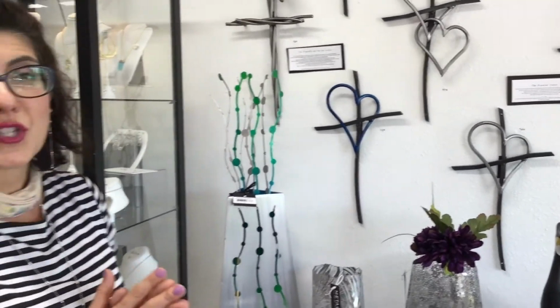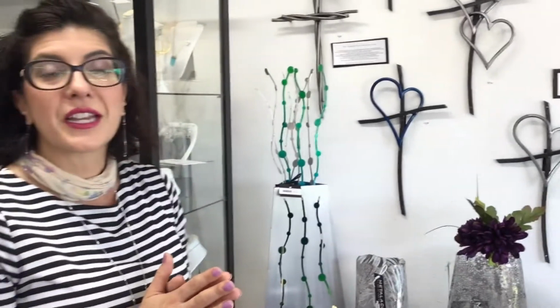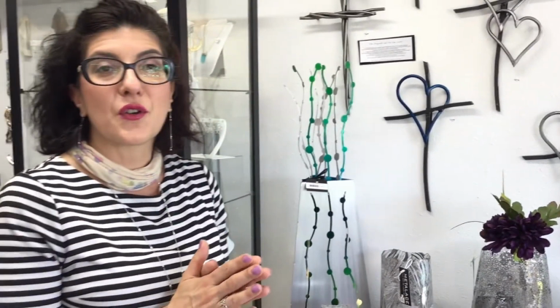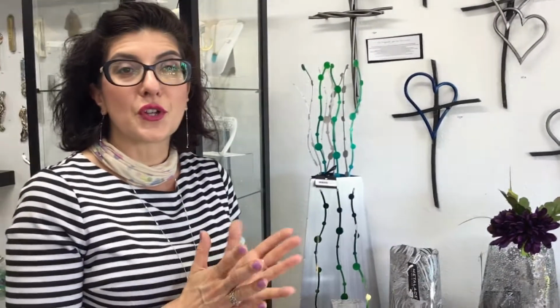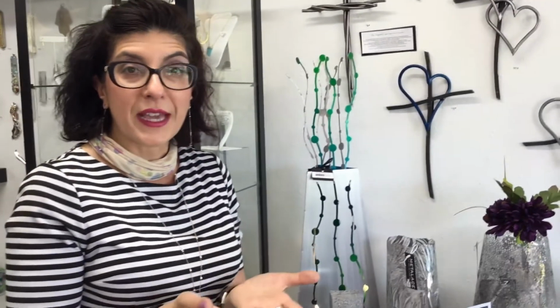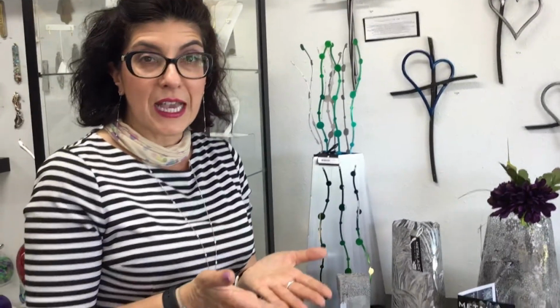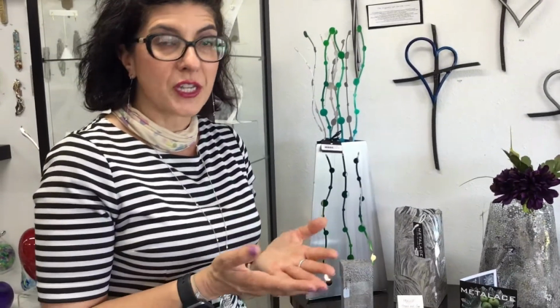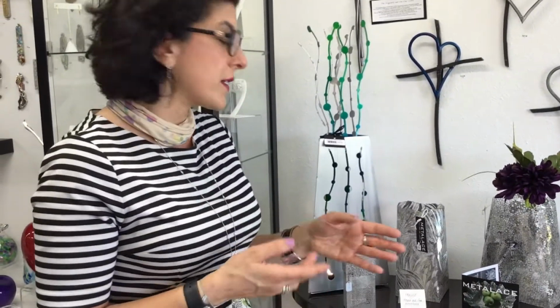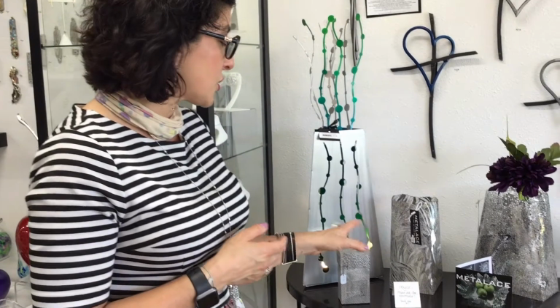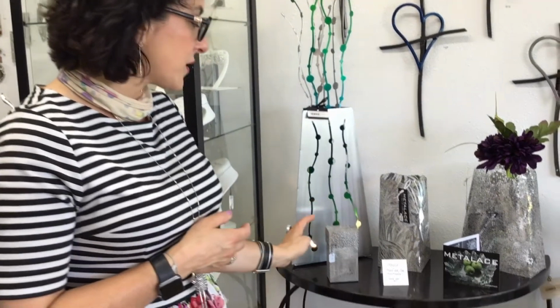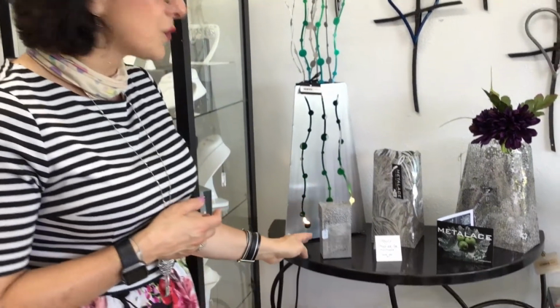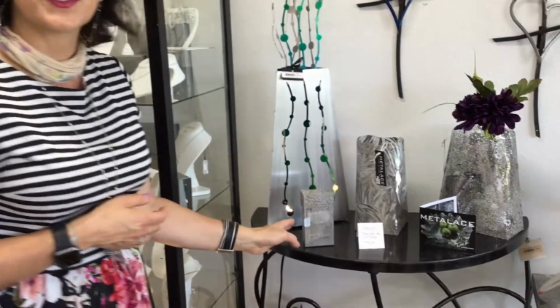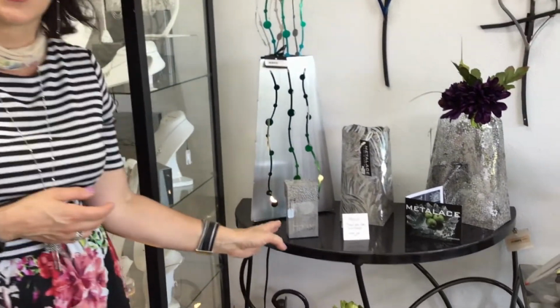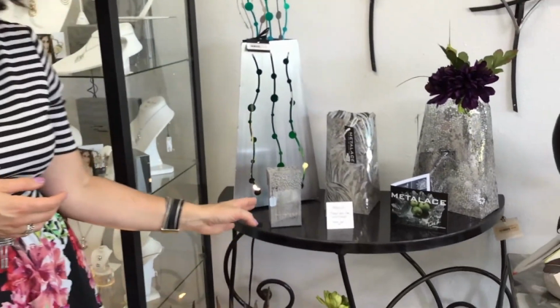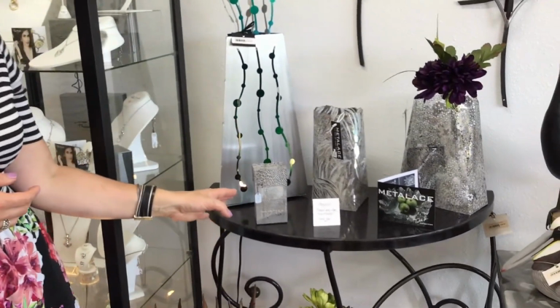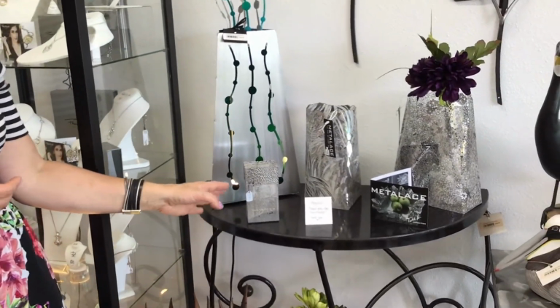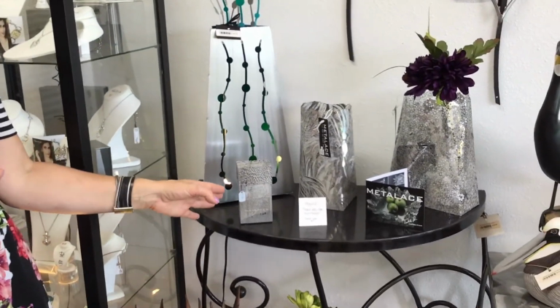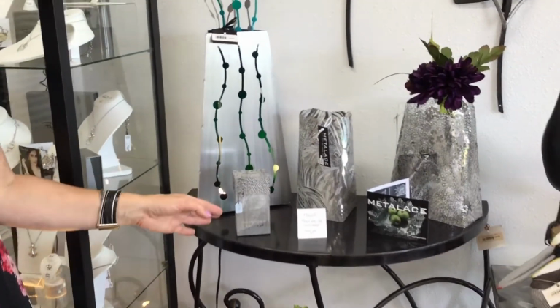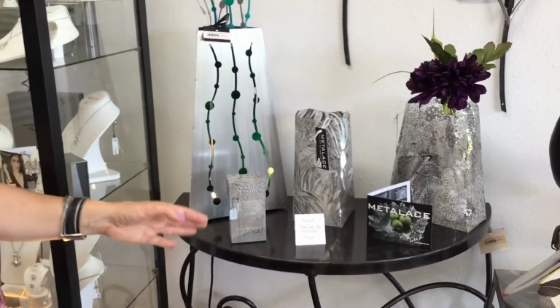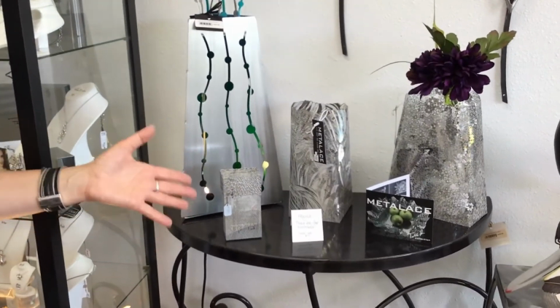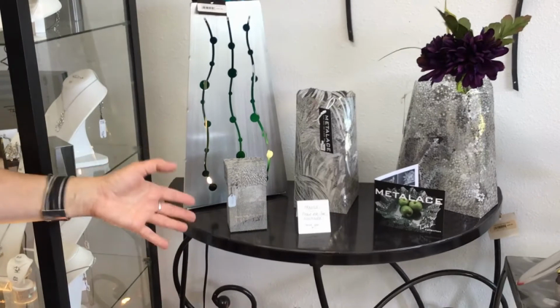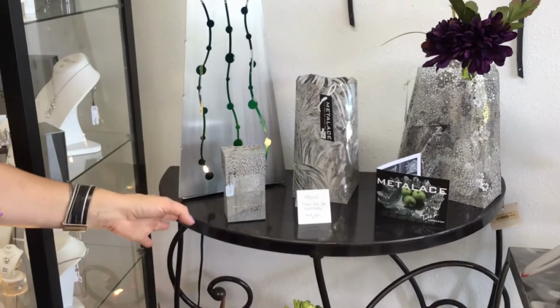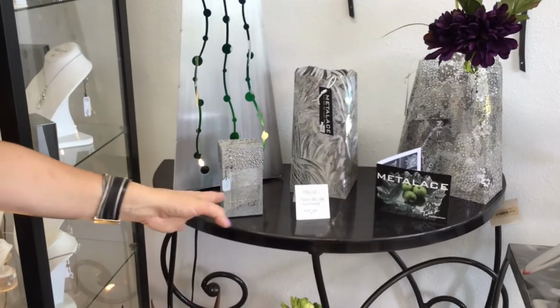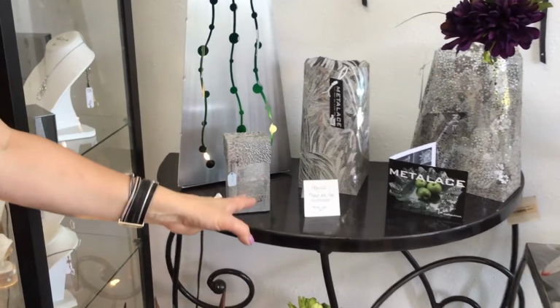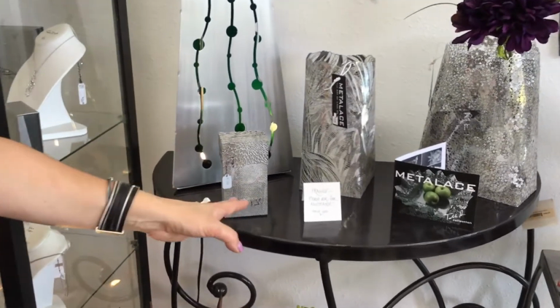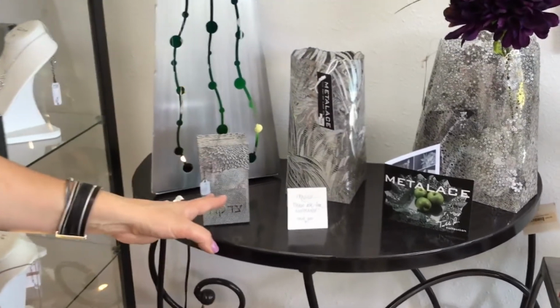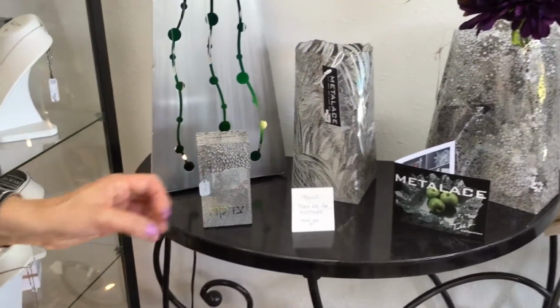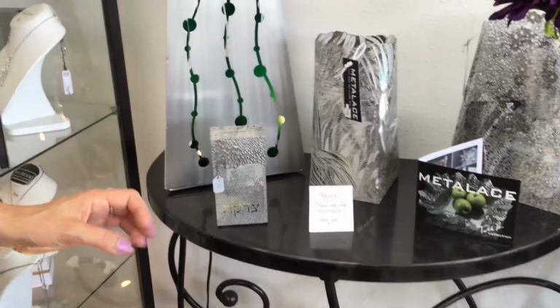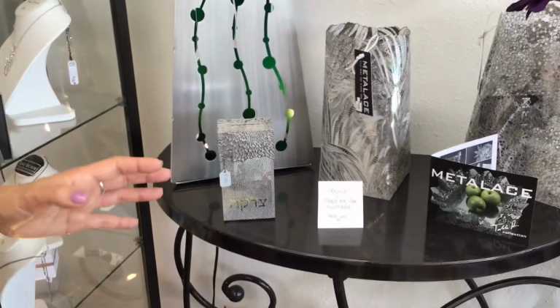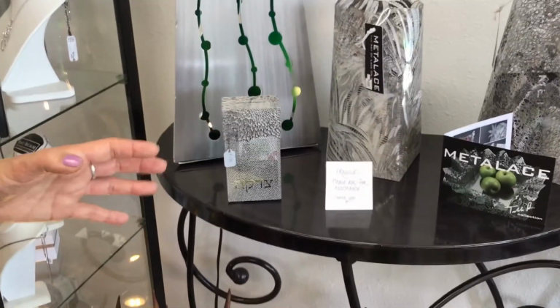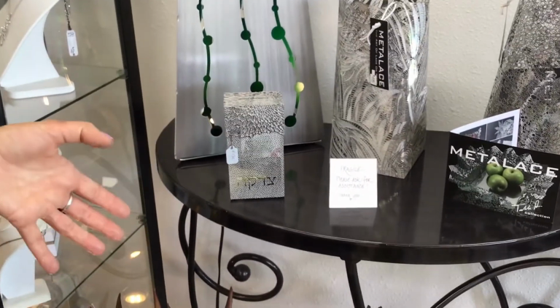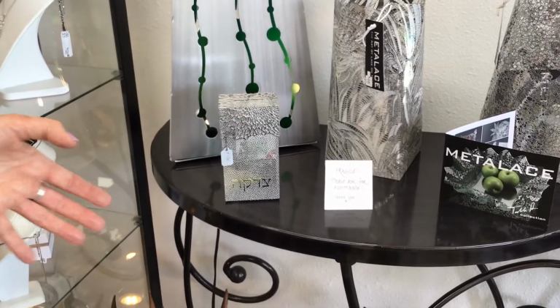So we're going to head over to our Judaic section. I wanted to start with this beautiful tzedakah box. Made in Israel, it's laser-cut steel — it looks like fine lace almost. It makes for an incredible gift.